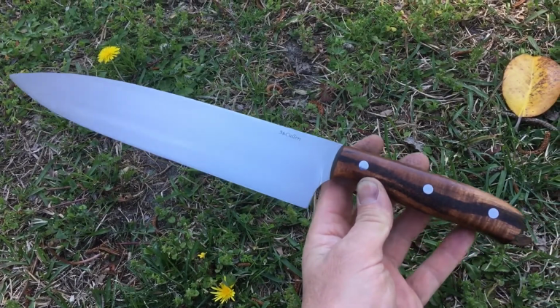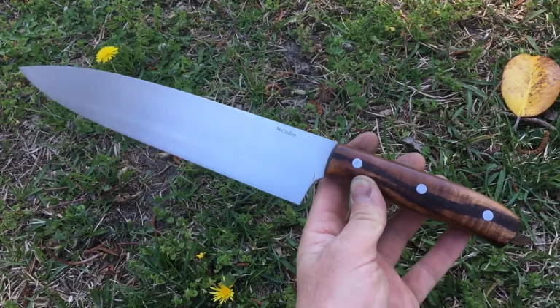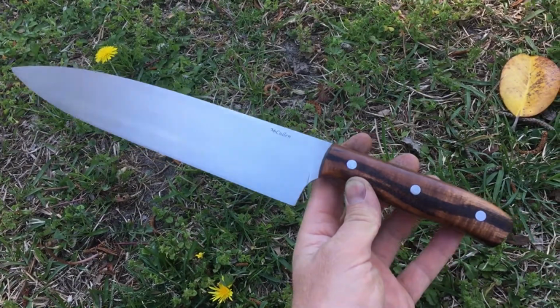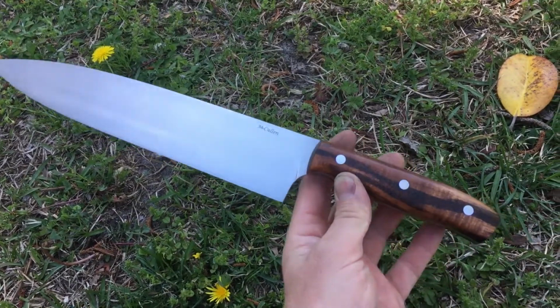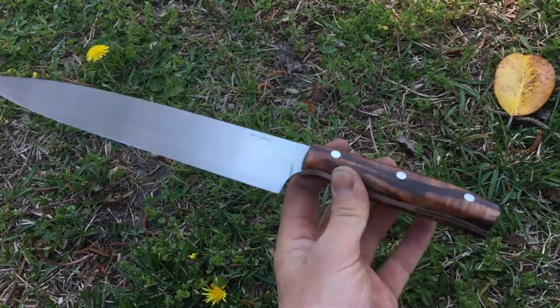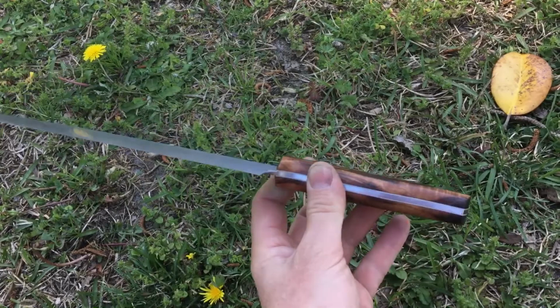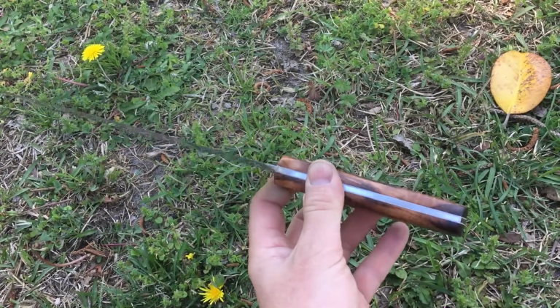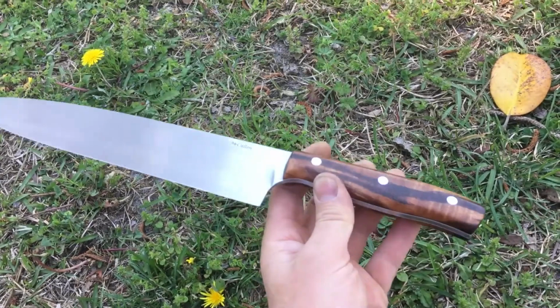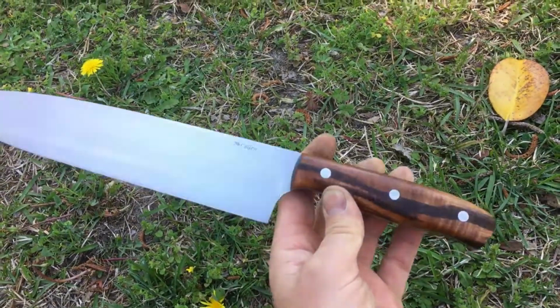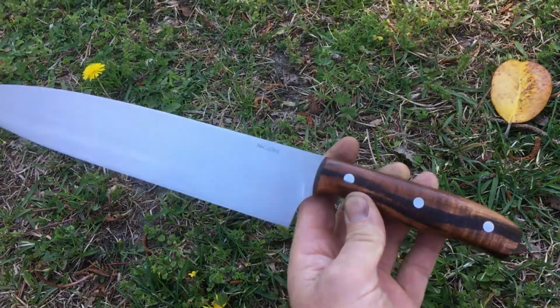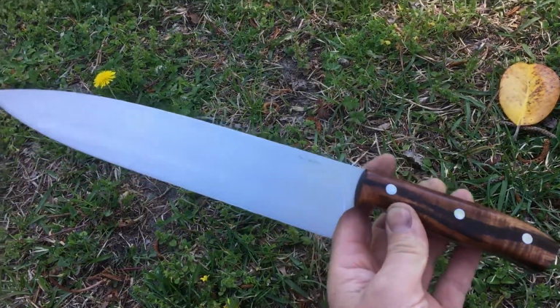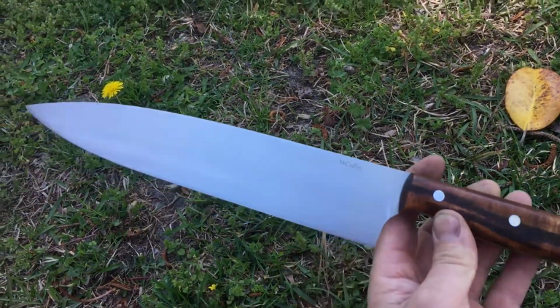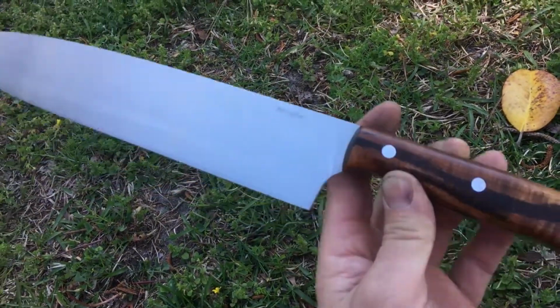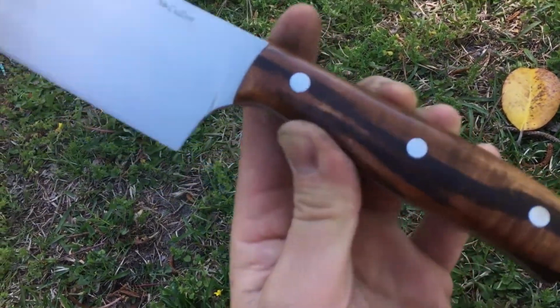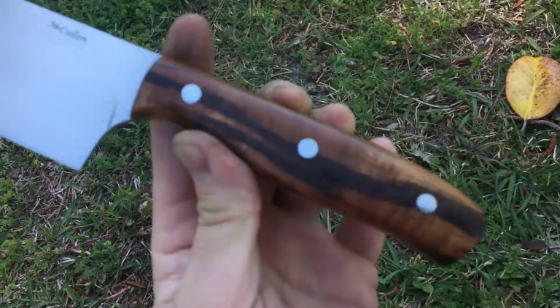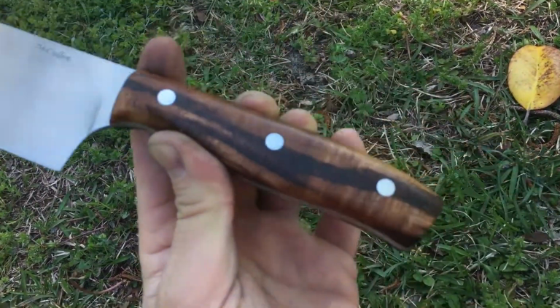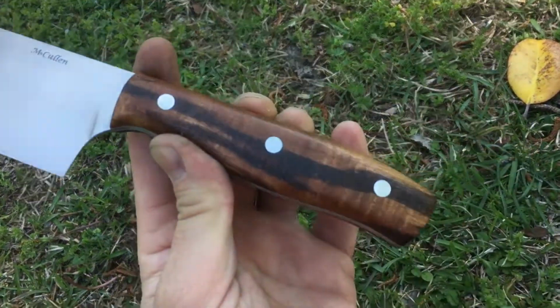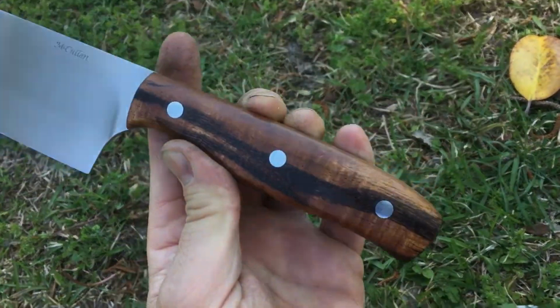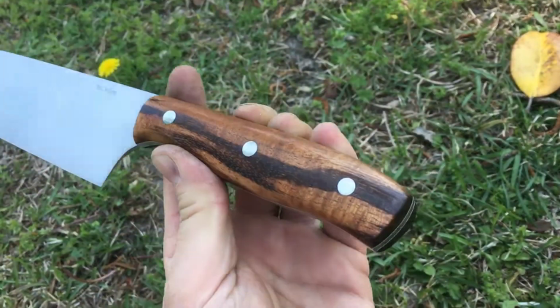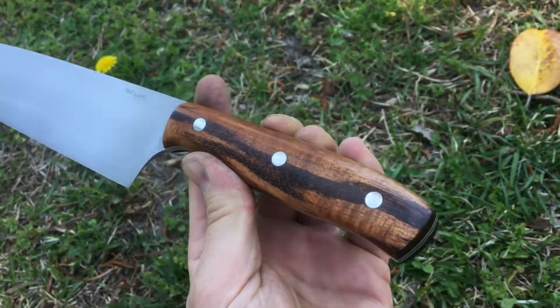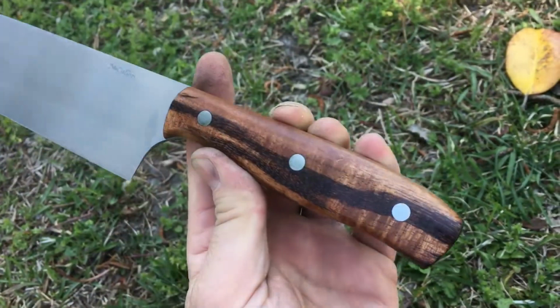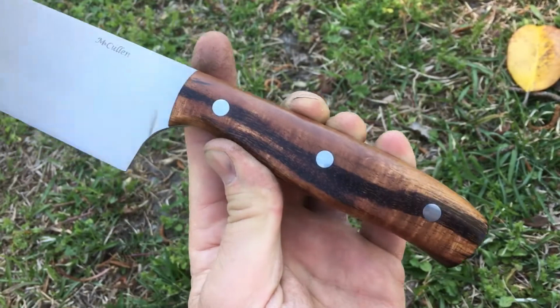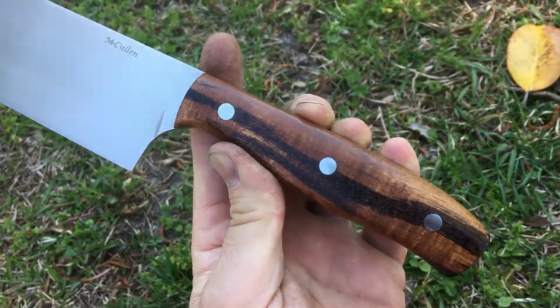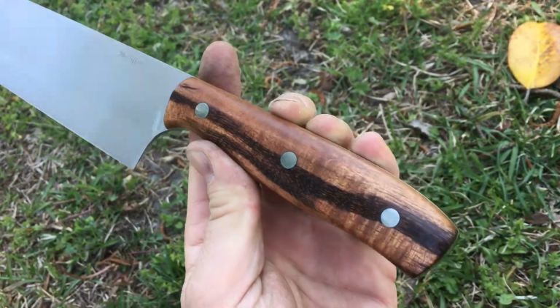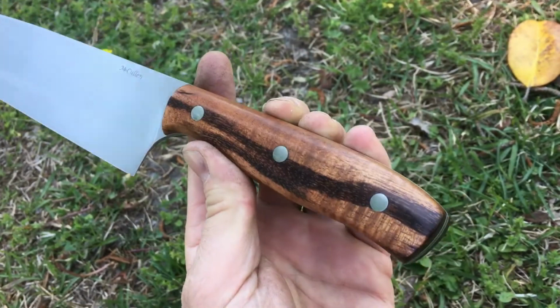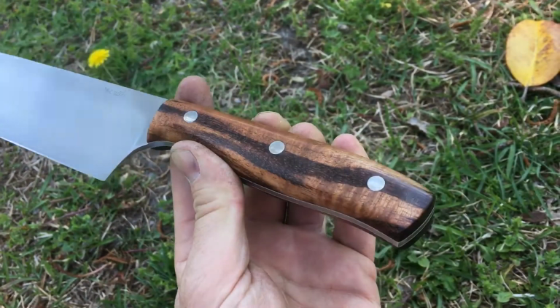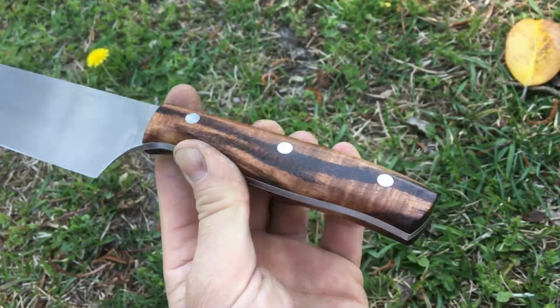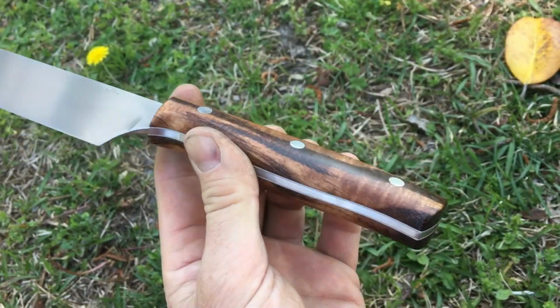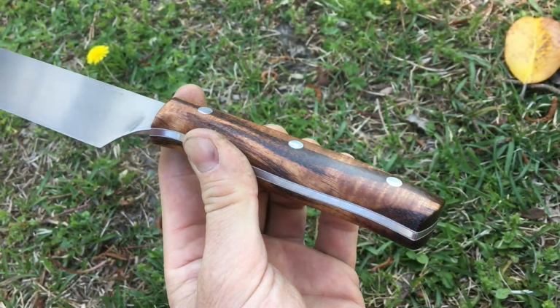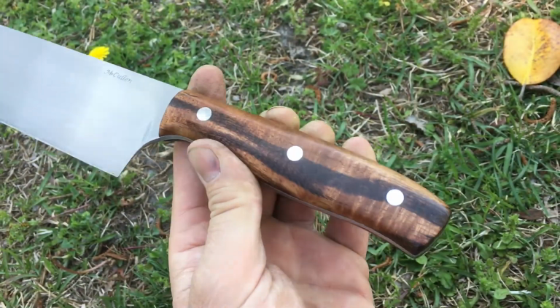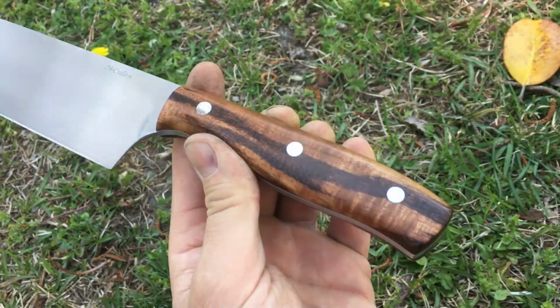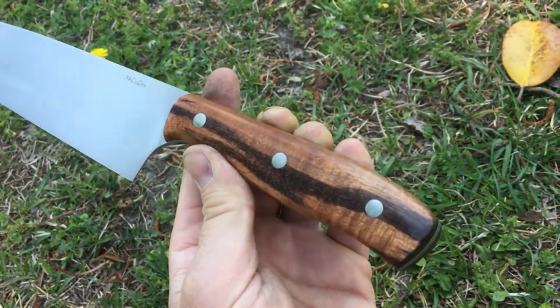It's got Koa, white G10, and Corby bolts. Sitting in the shade, so it's kind of hard to see the shine on the Koa.